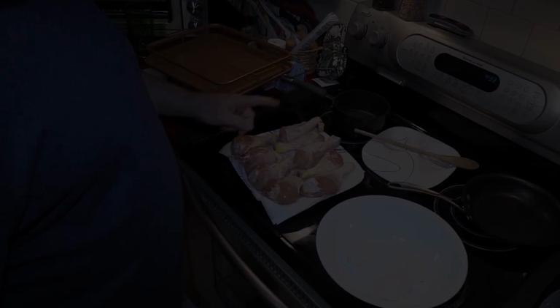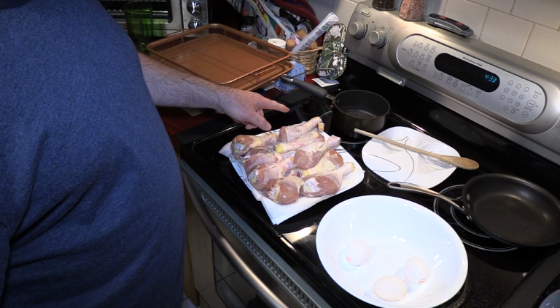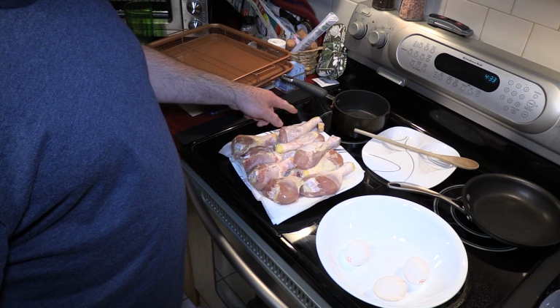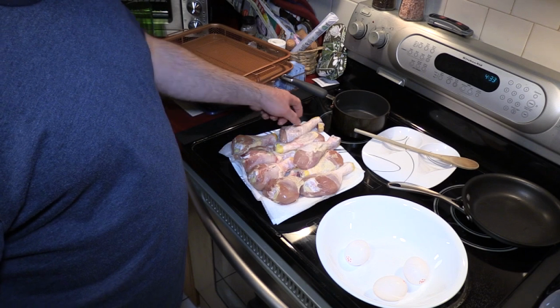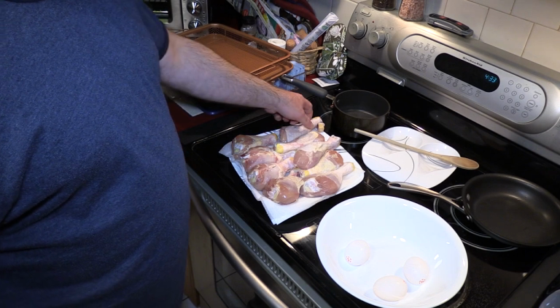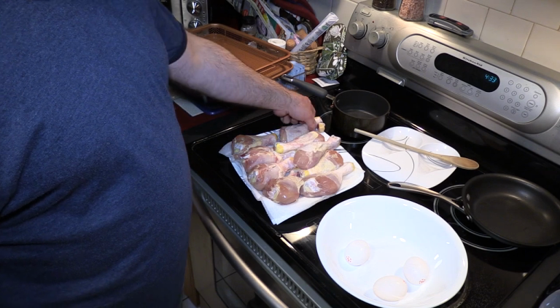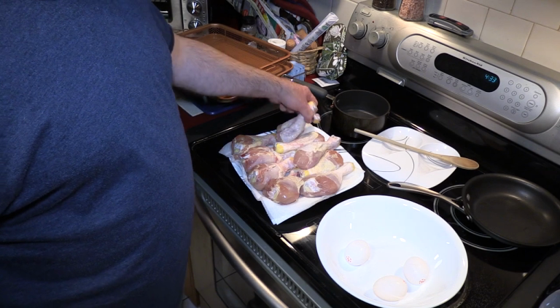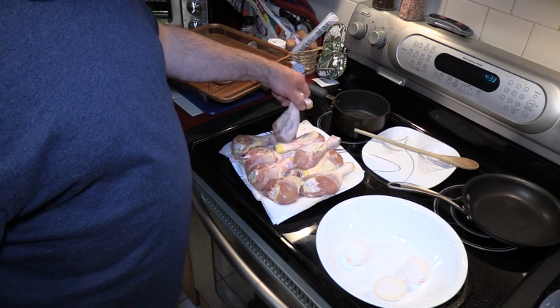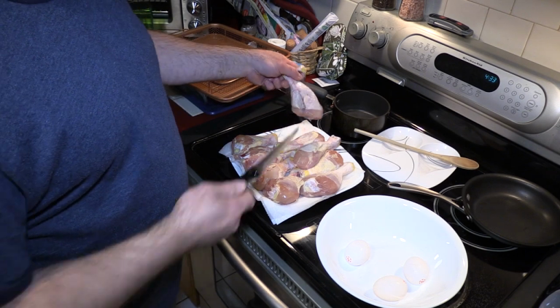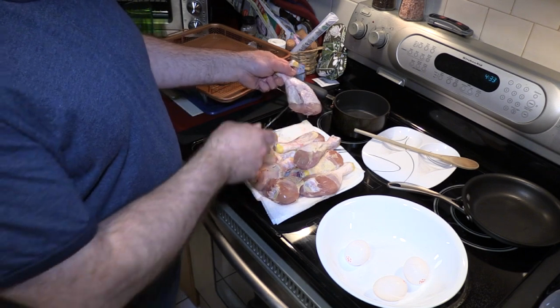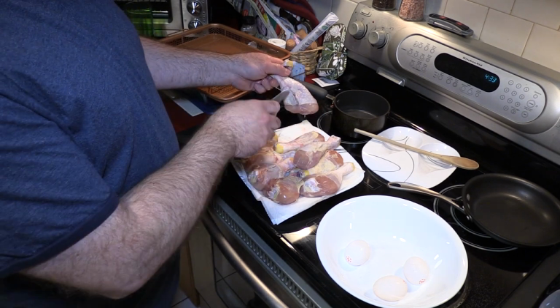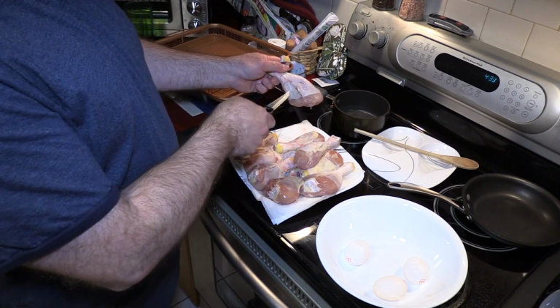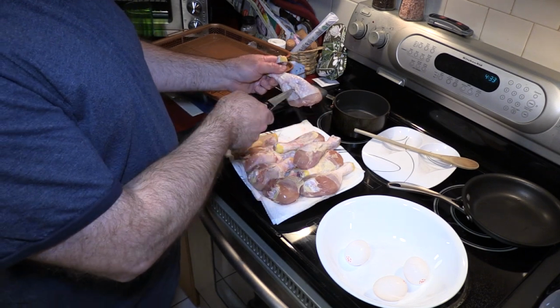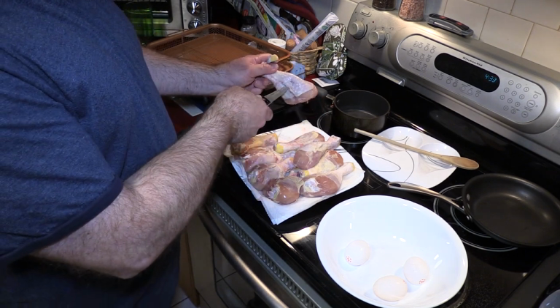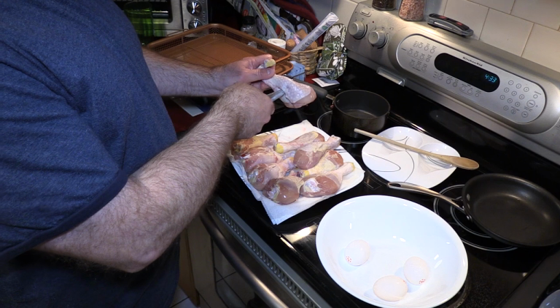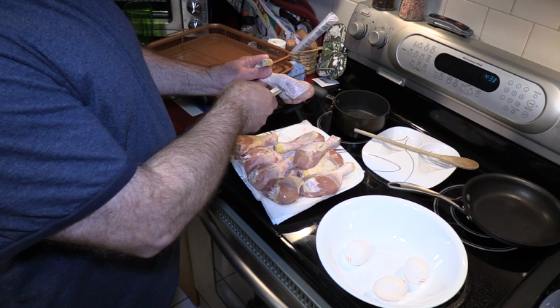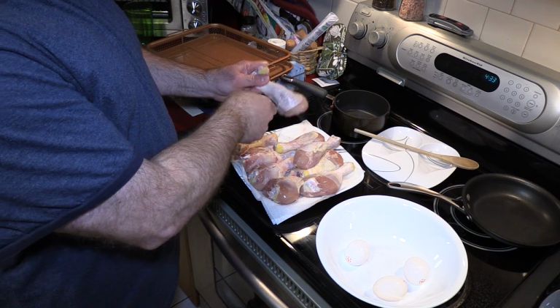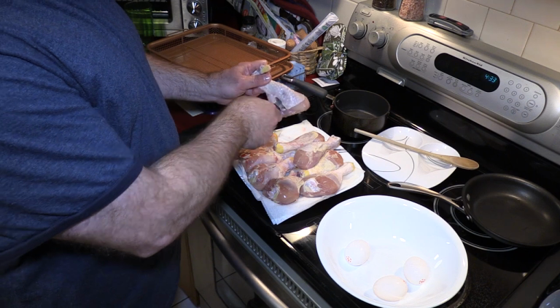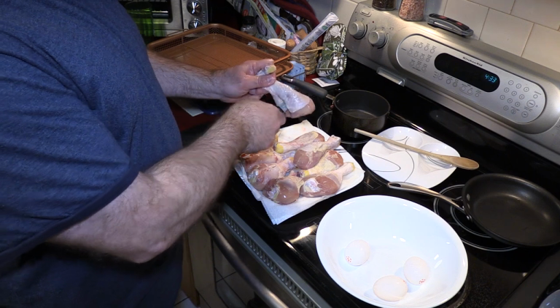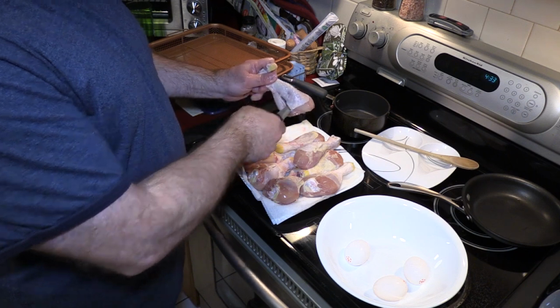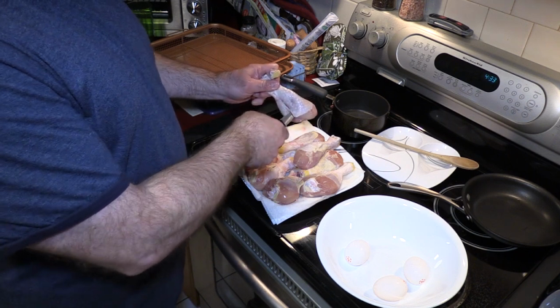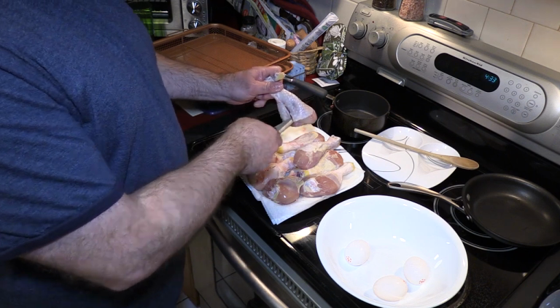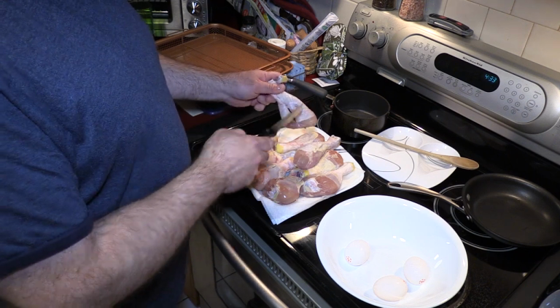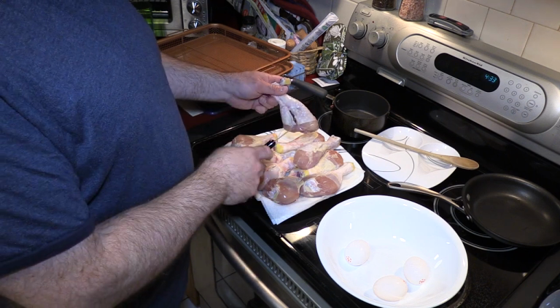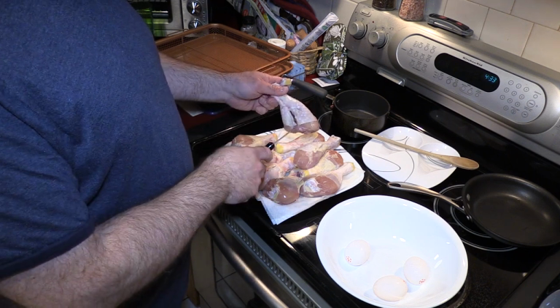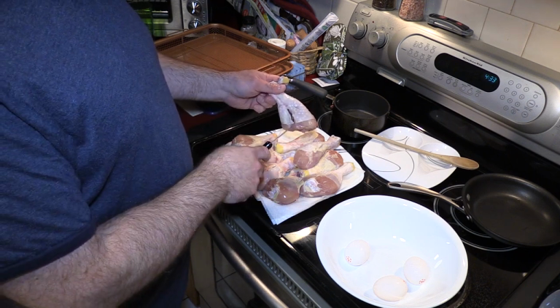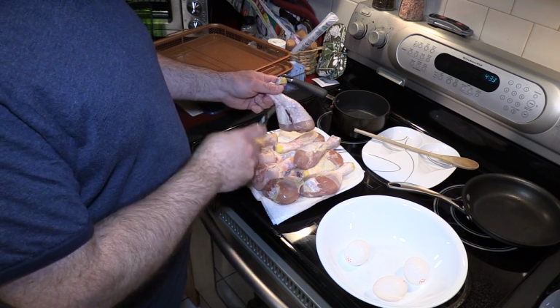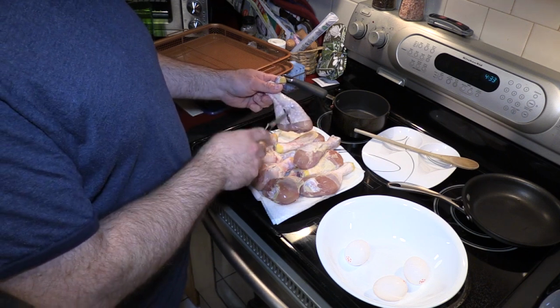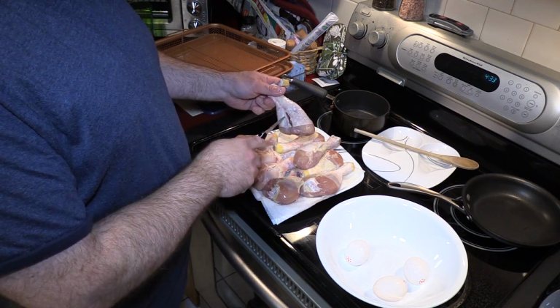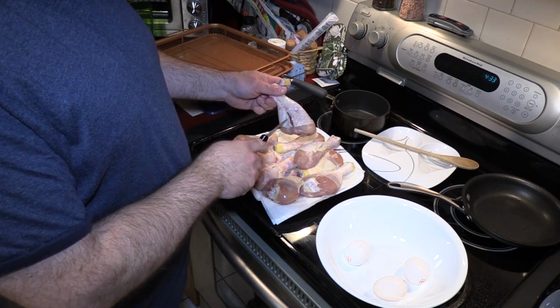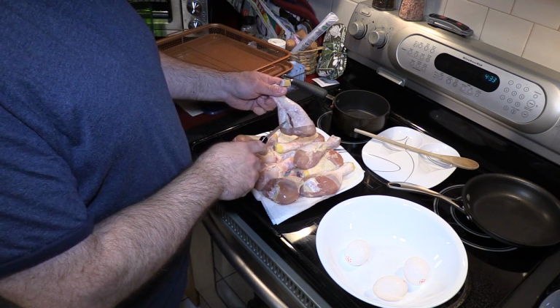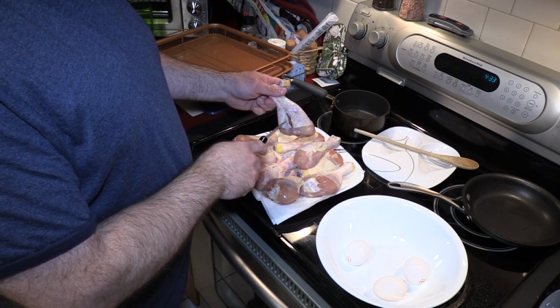I already rinsed off the chicken and I took a knife and basically cut a hole through the meatiest part of the chicken. The reason for that is so it cooks more evenly.